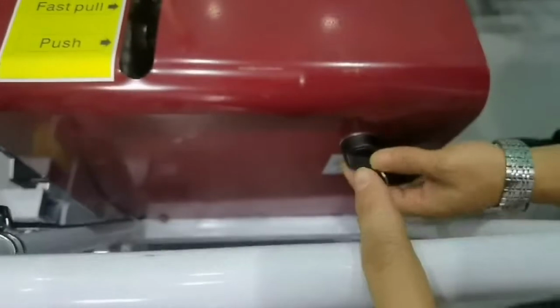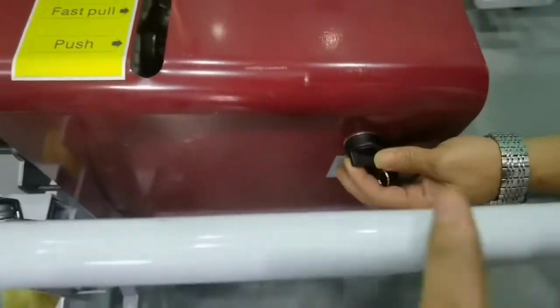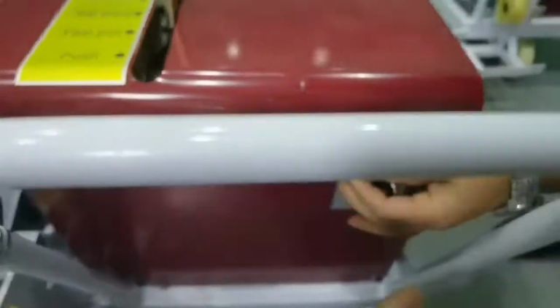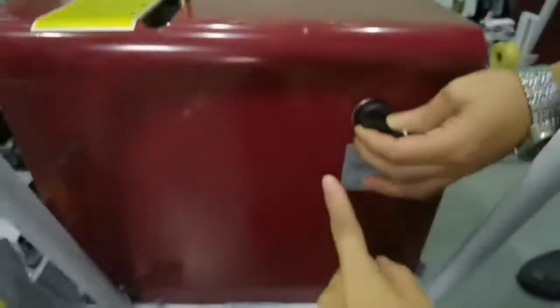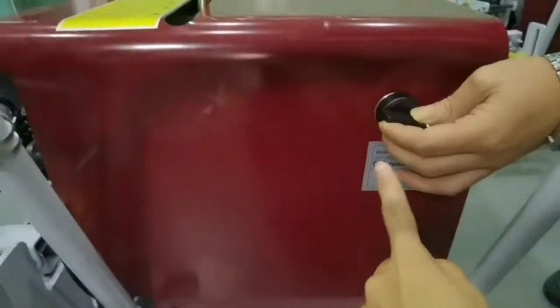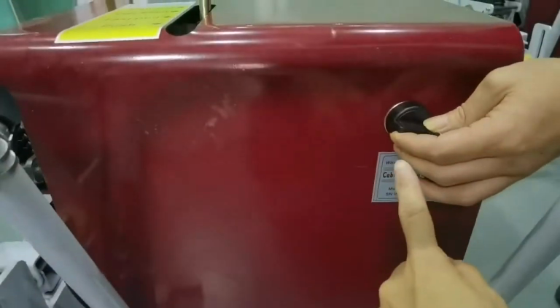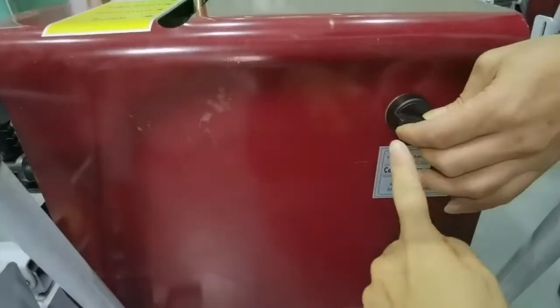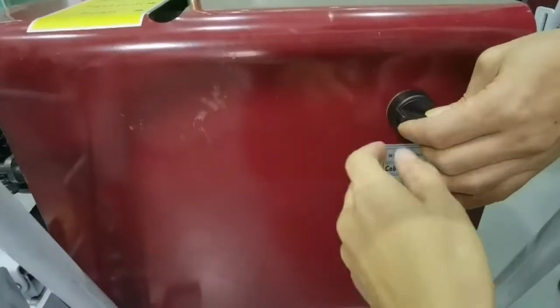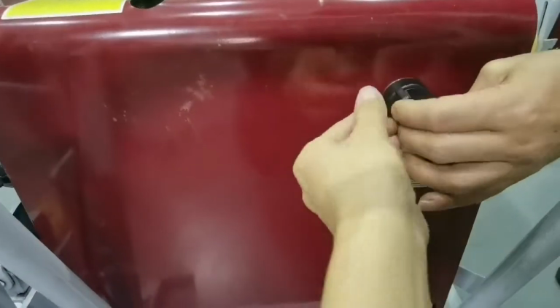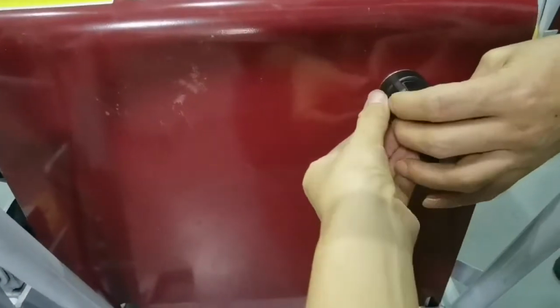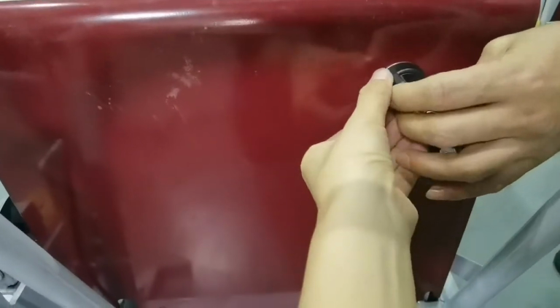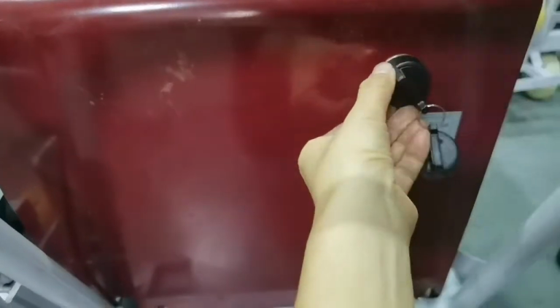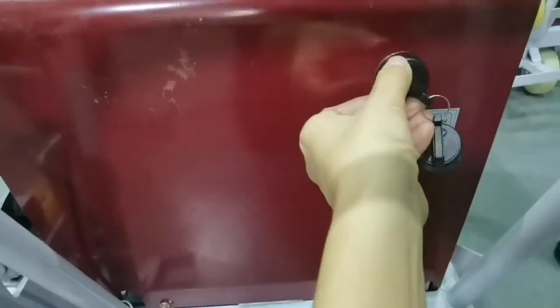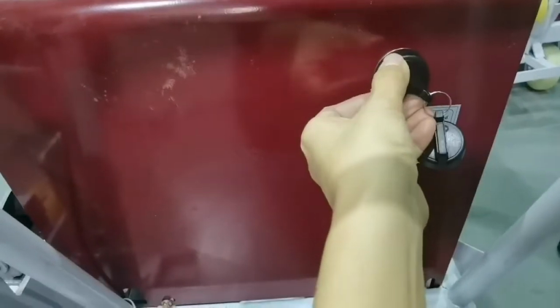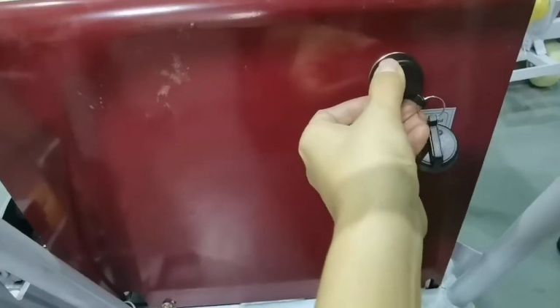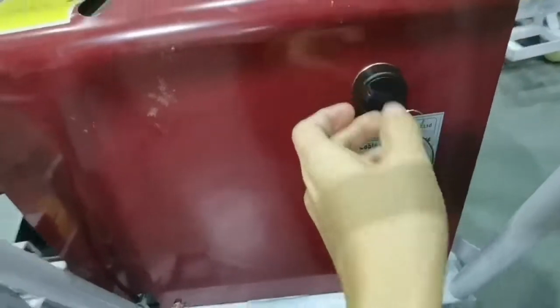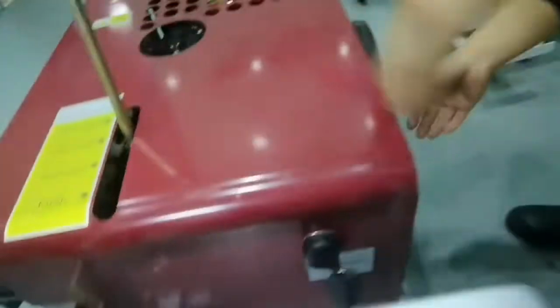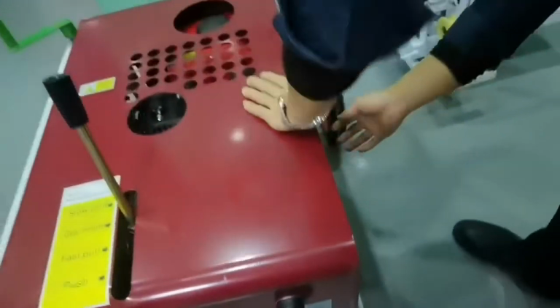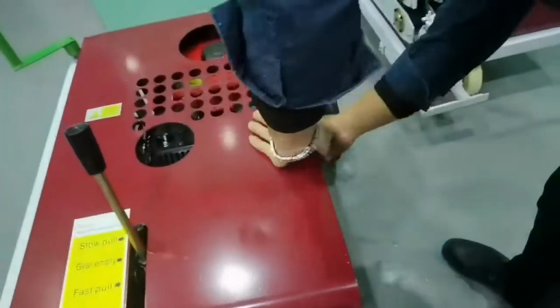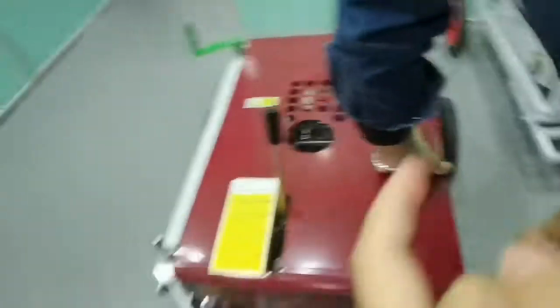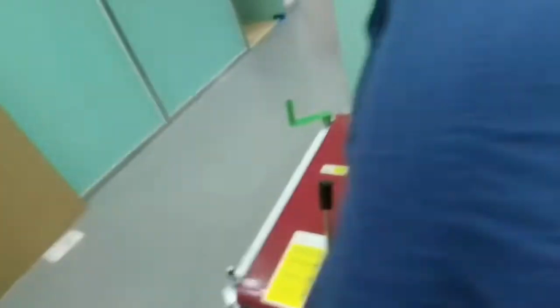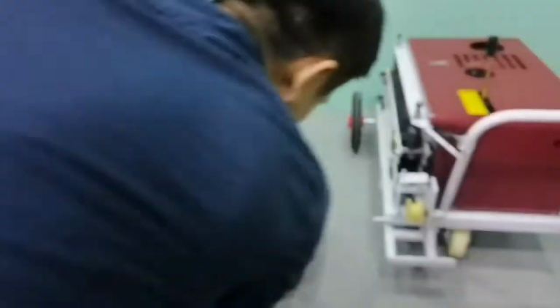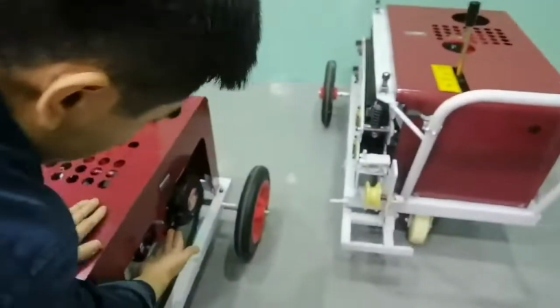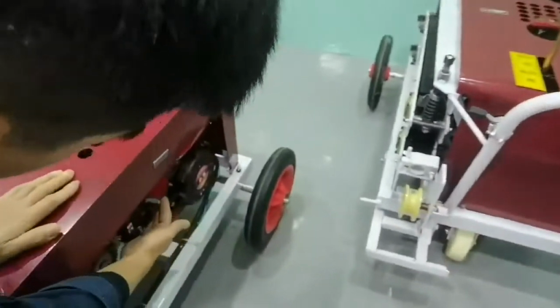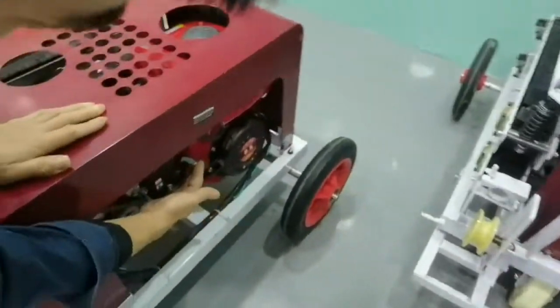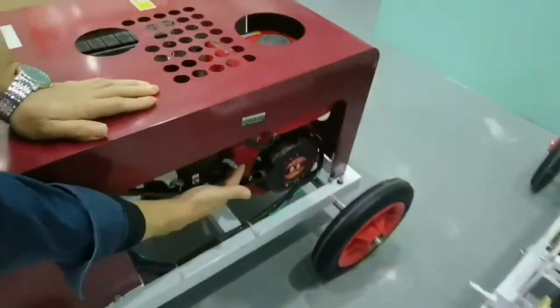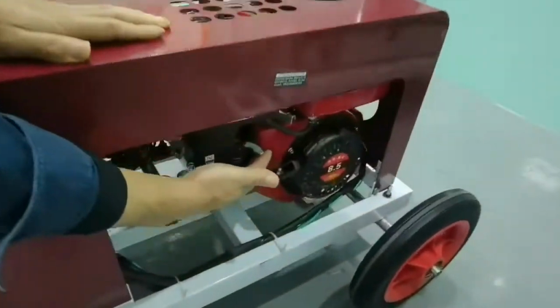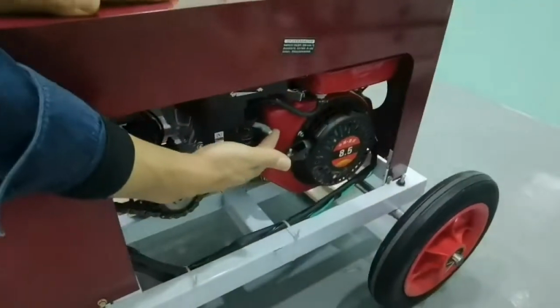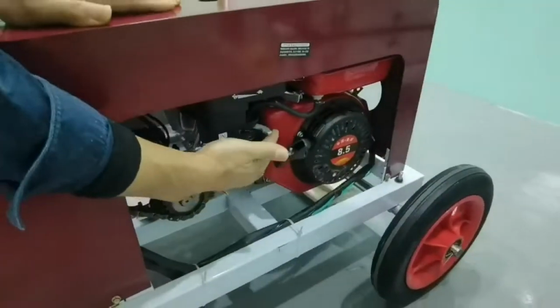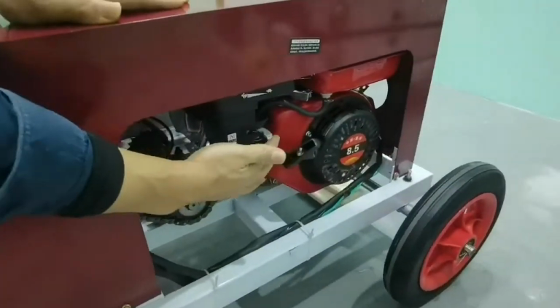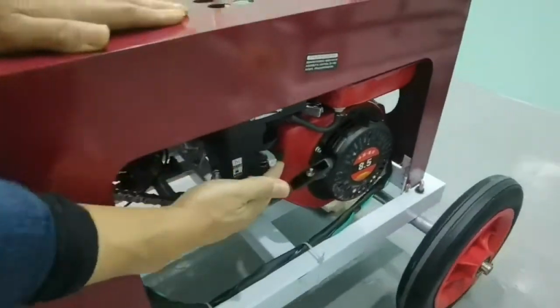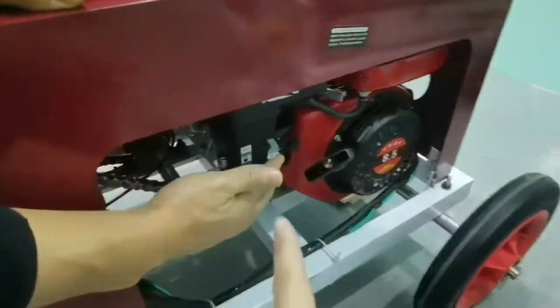When this is powered off, then you could use the hand mode. You could use the handle. Hand.